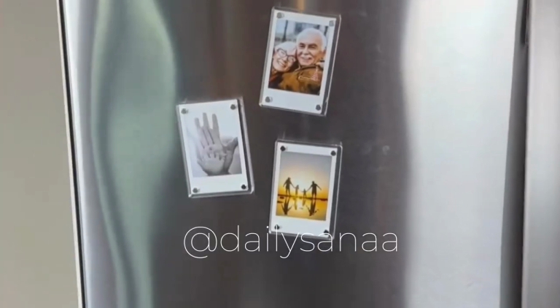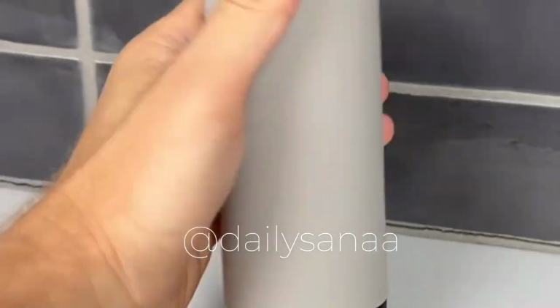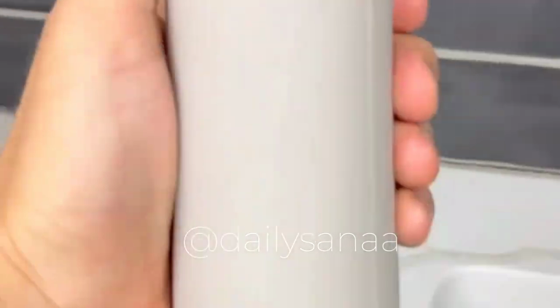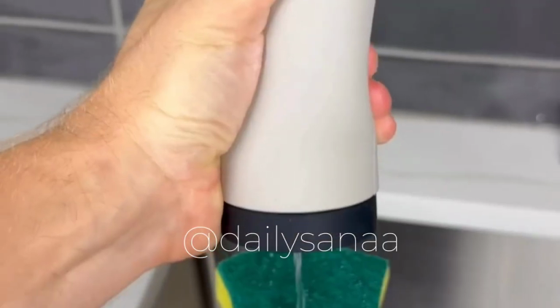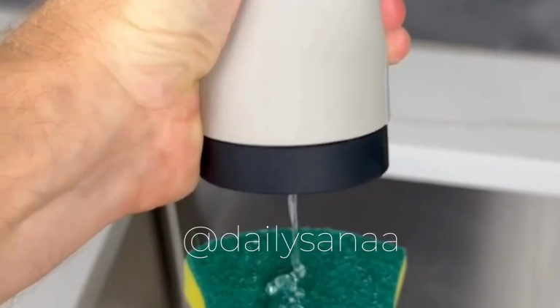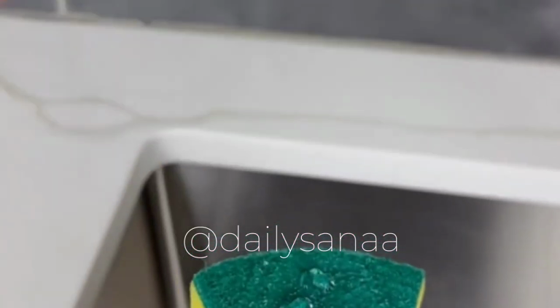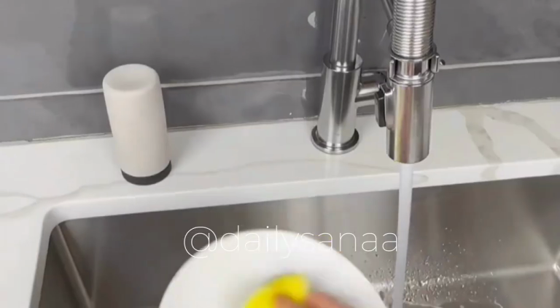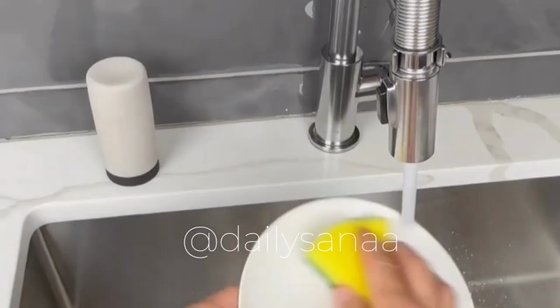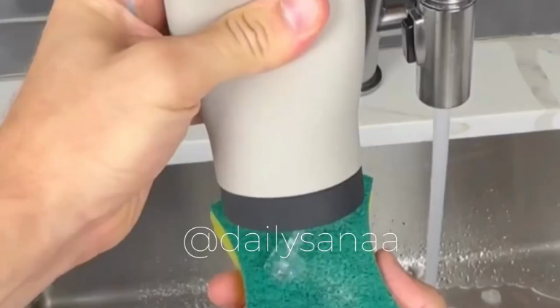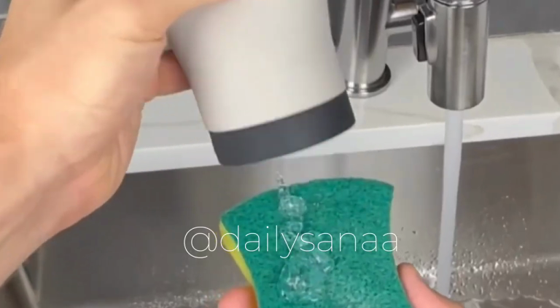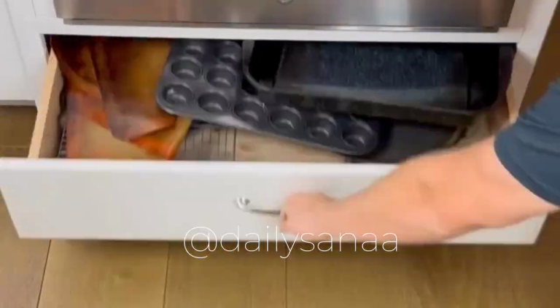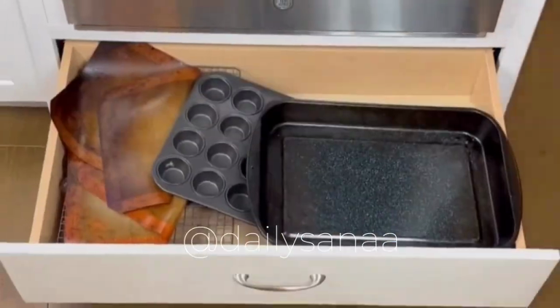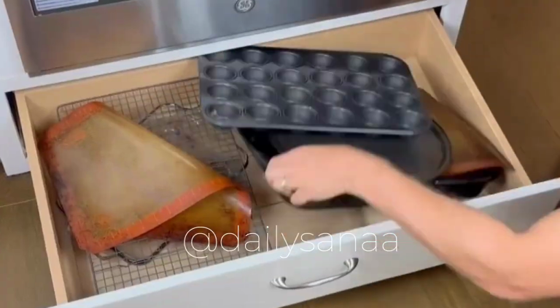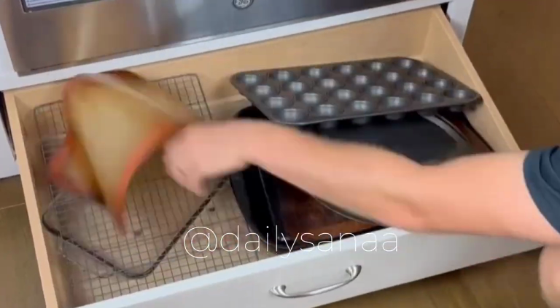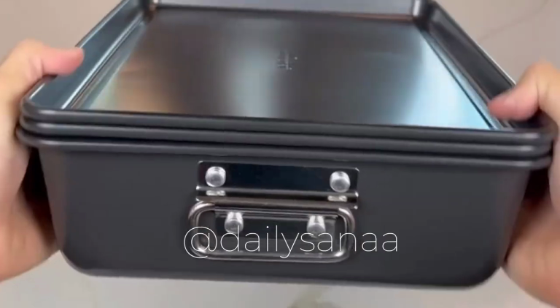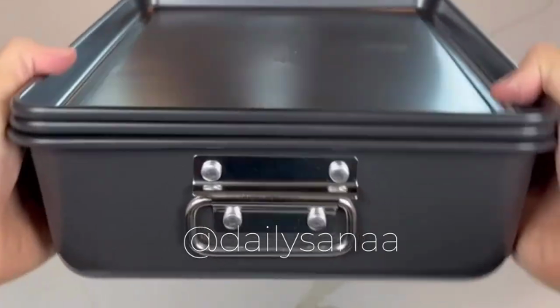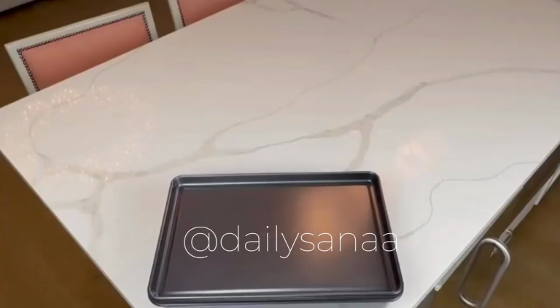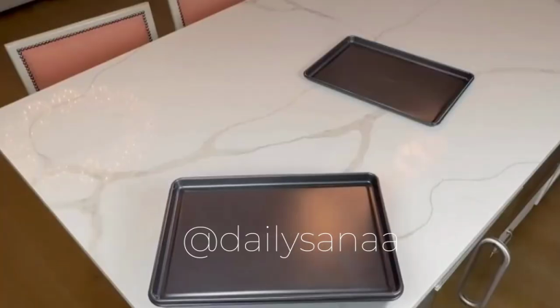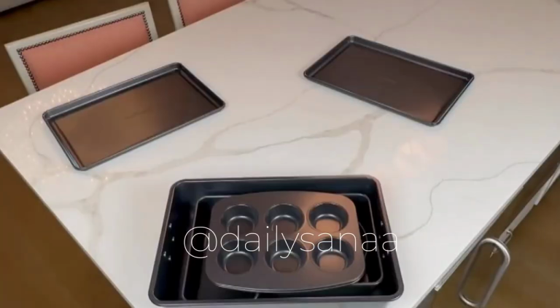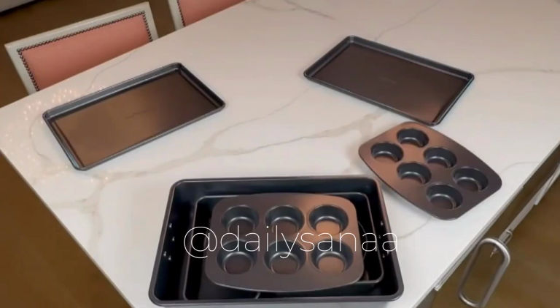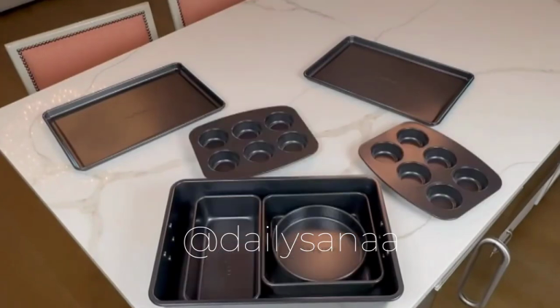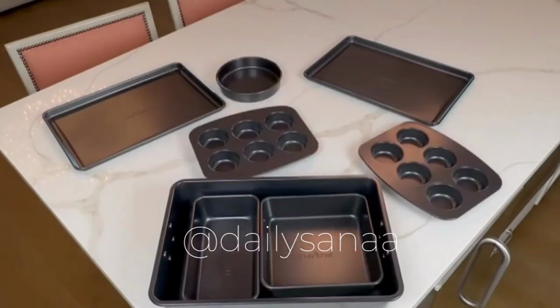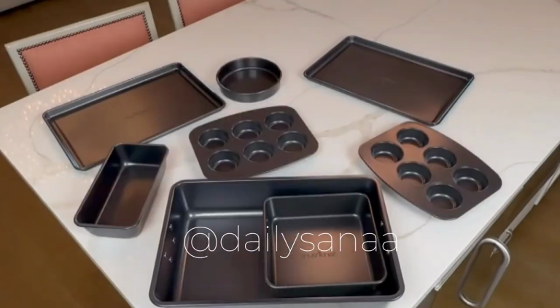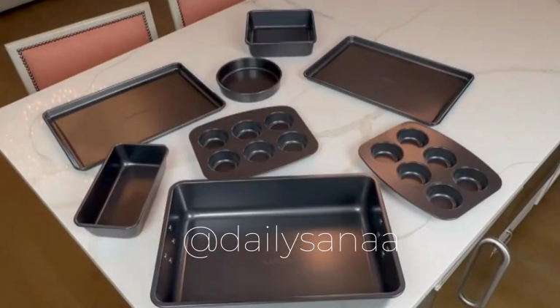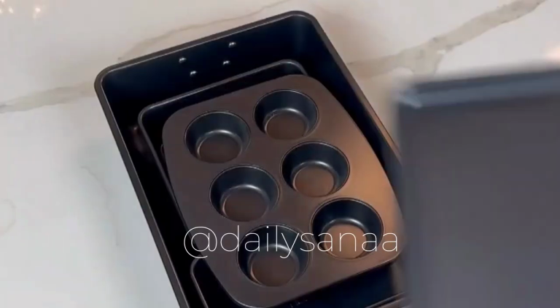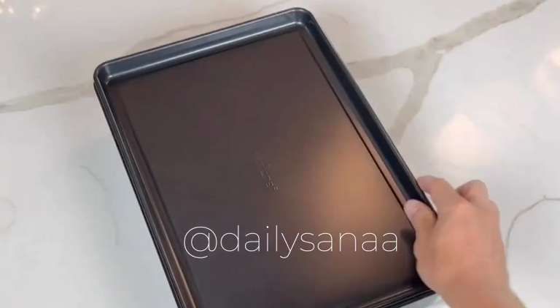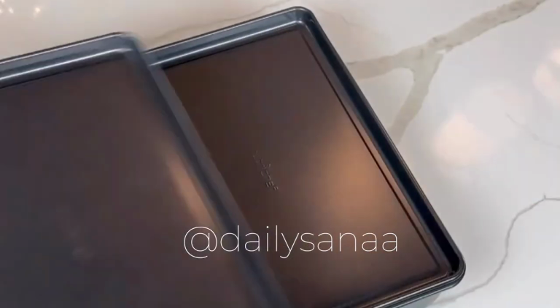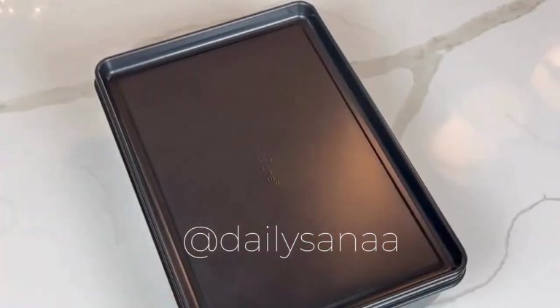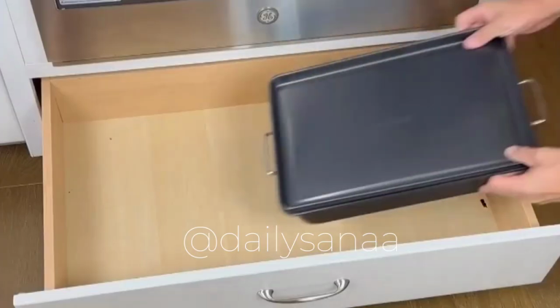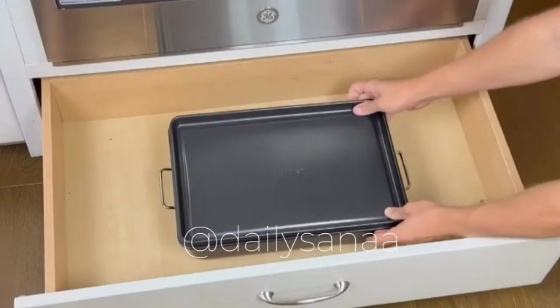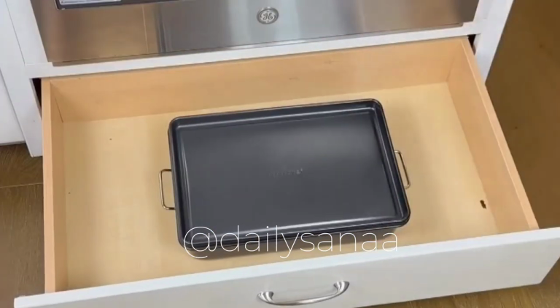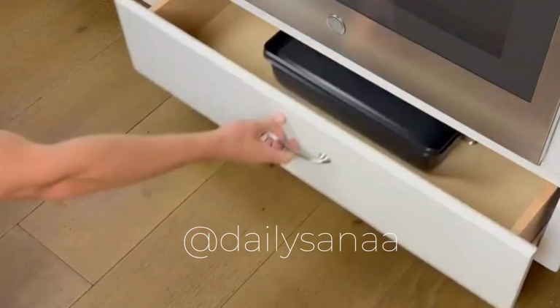This gadget lets you print photos from your phone and place them inside mini magnets. This gadget dispenses soap with just one squeeze. If your oven is a mess, this bakeware set comes with eight different pieces and is perfectly stackable to declutter your kitchen space.